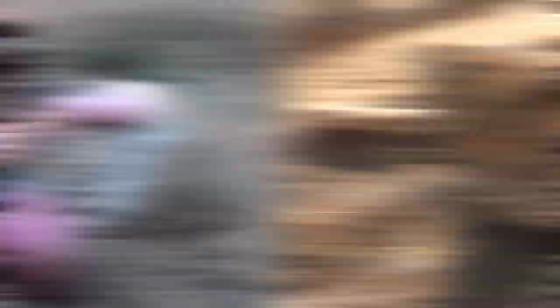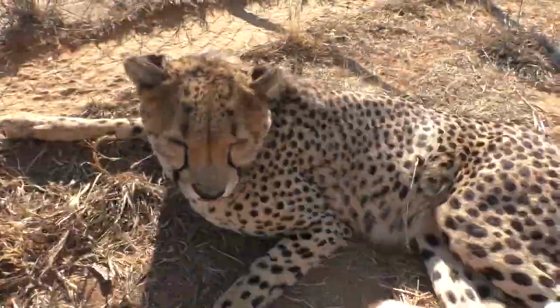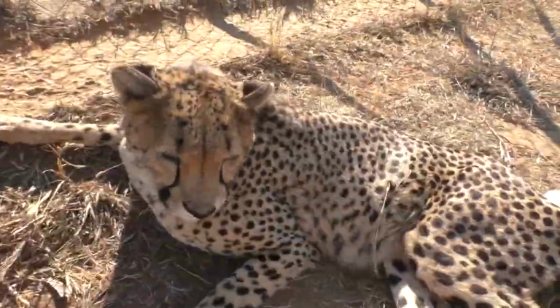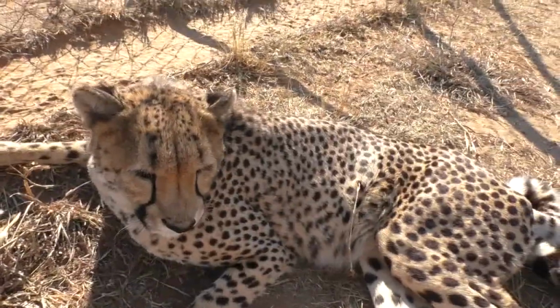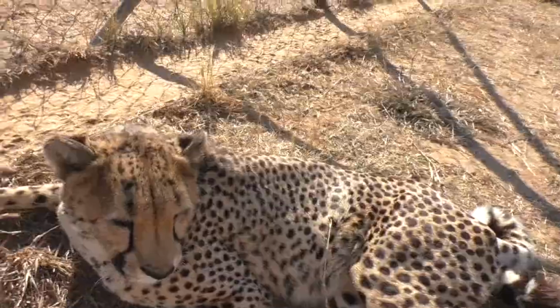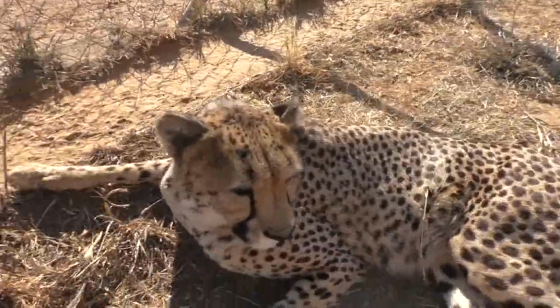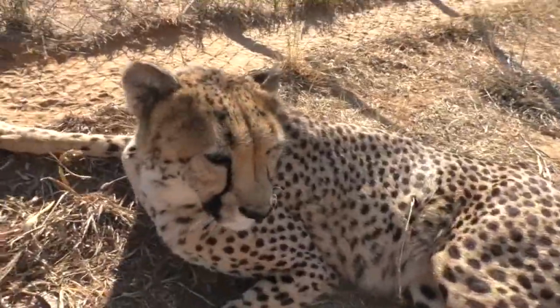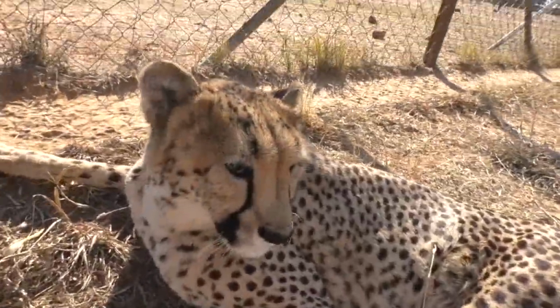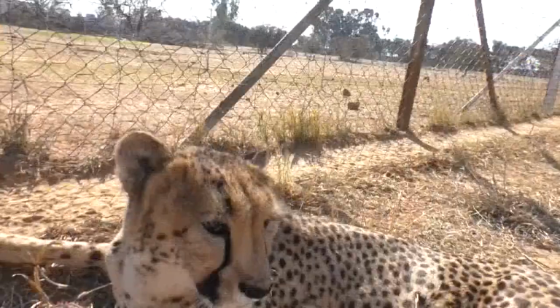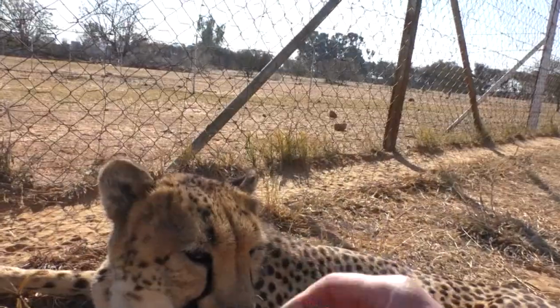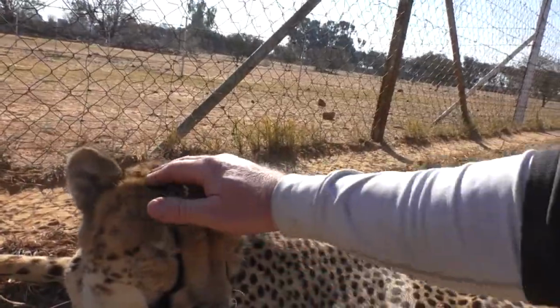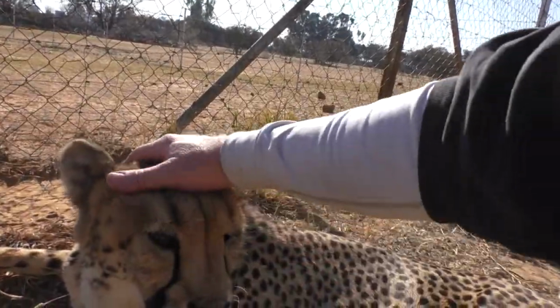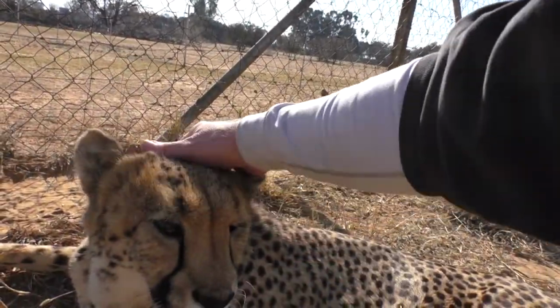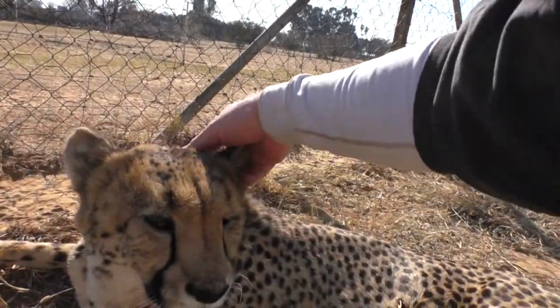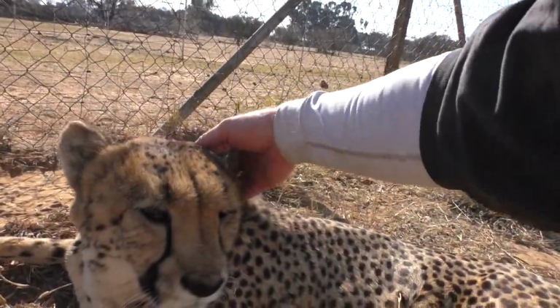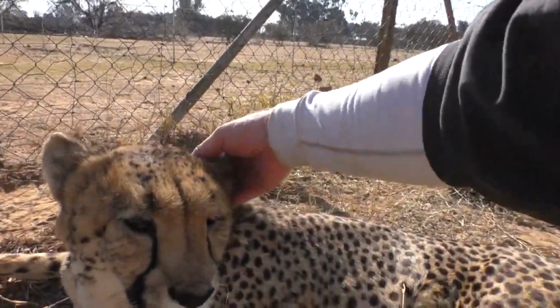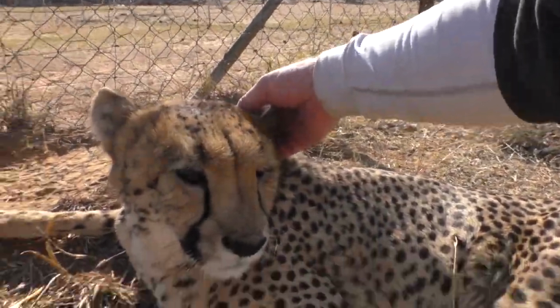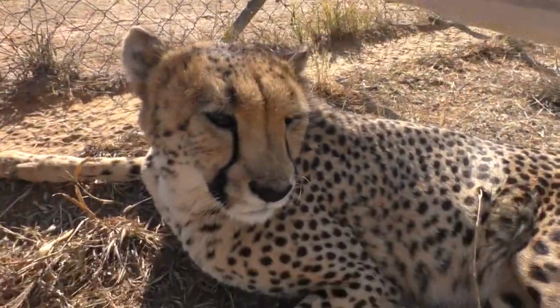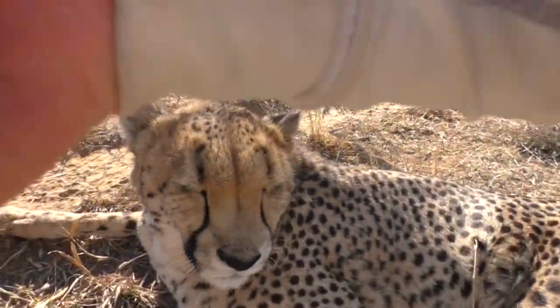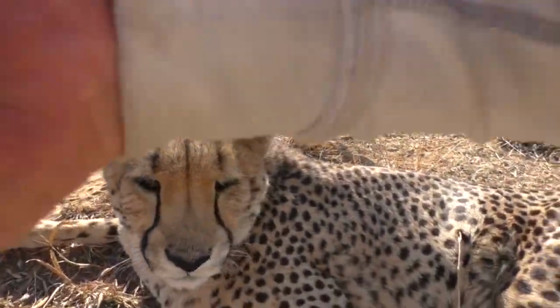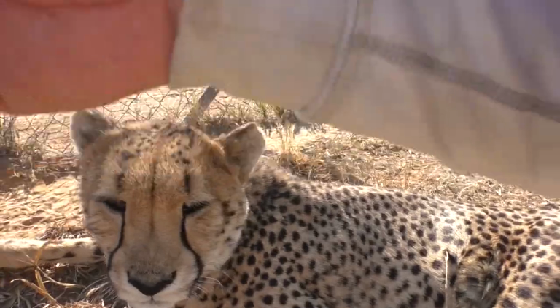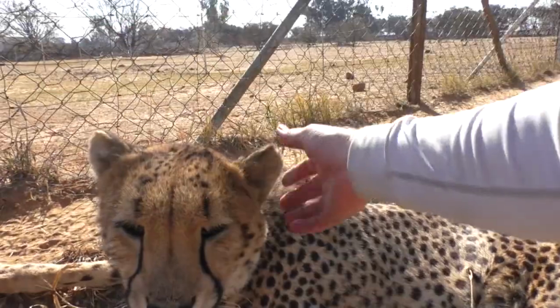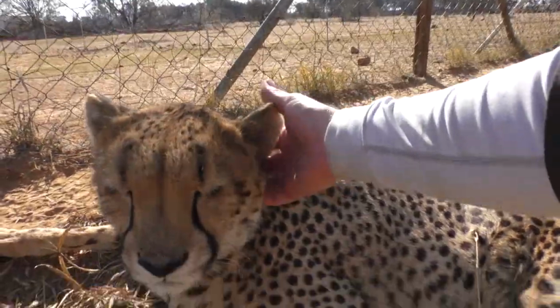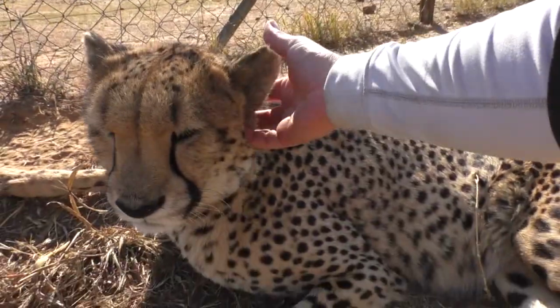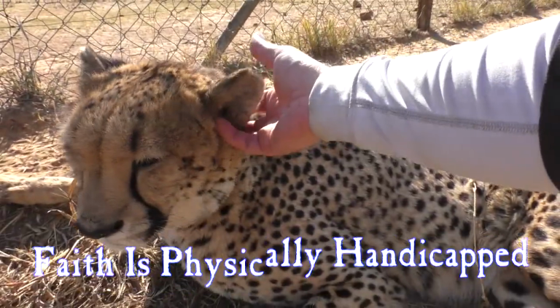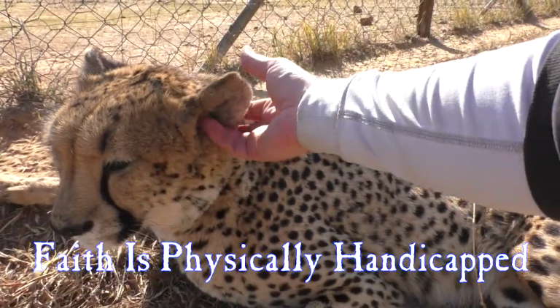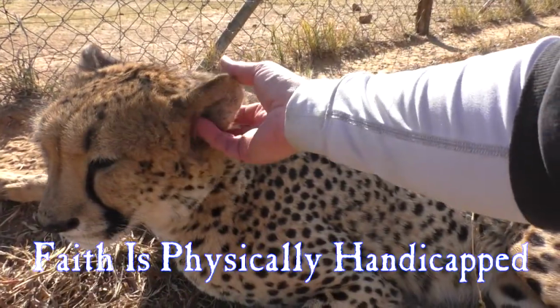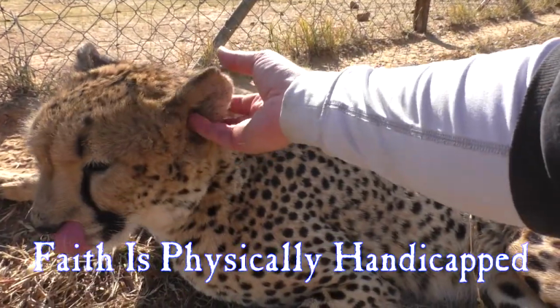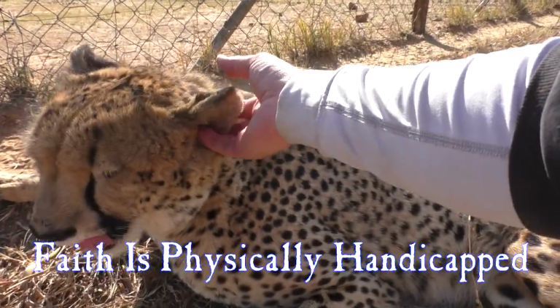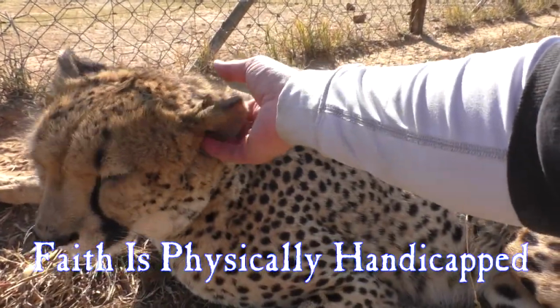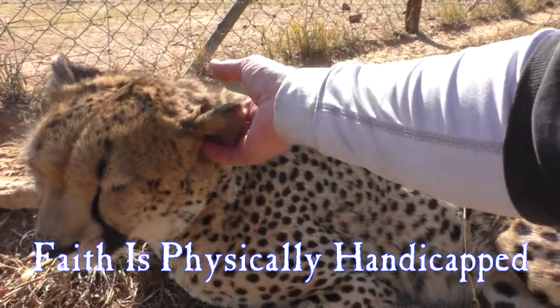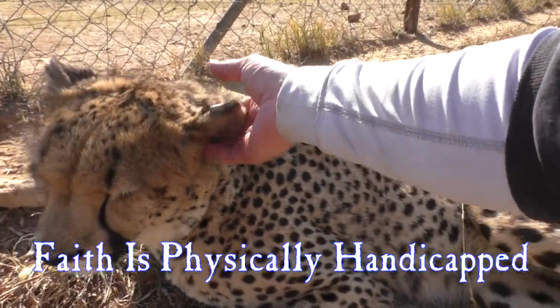Watch this — this is scratching a cheetah's ear that itches. I know her ear itches because she's been trying to scratch it, so I'm going to help her along. This is Faith. She can't scratch; we can't move her legs.